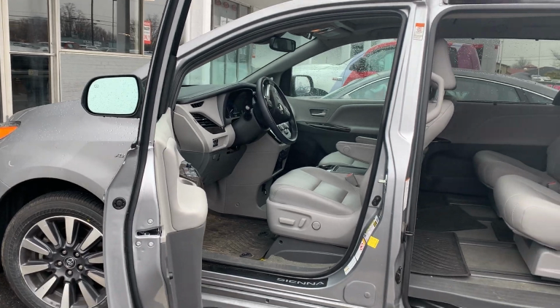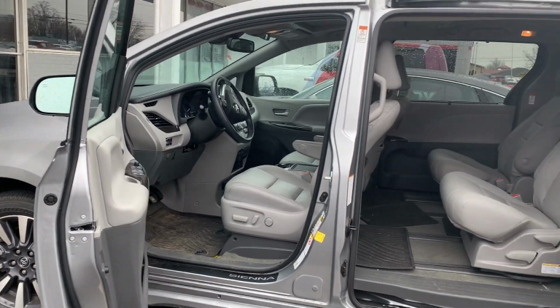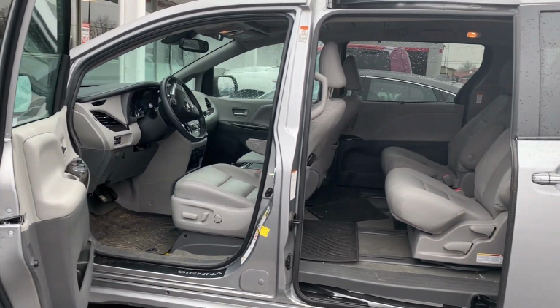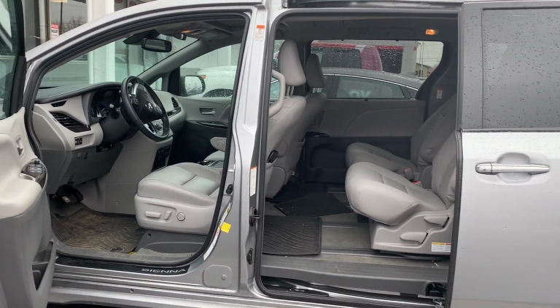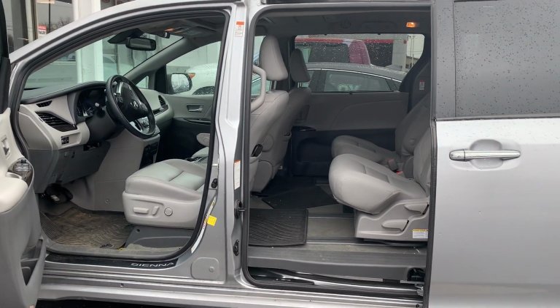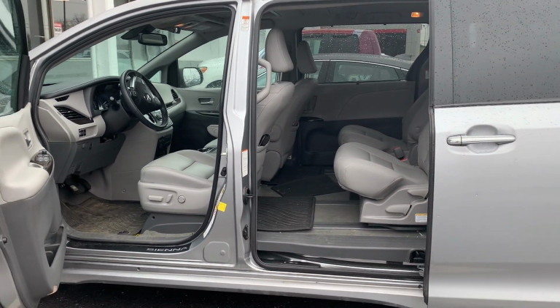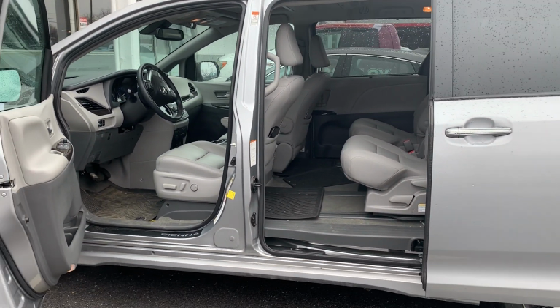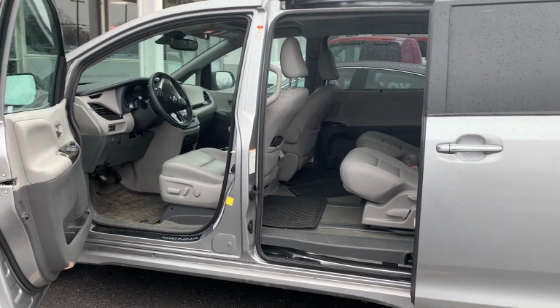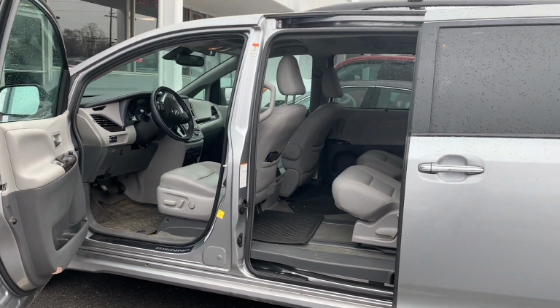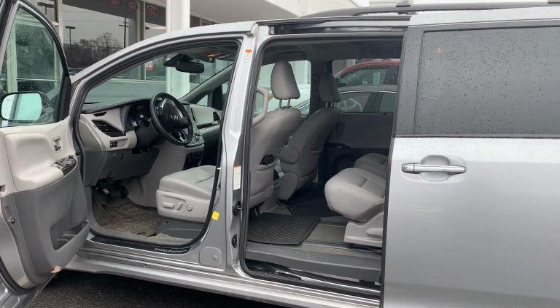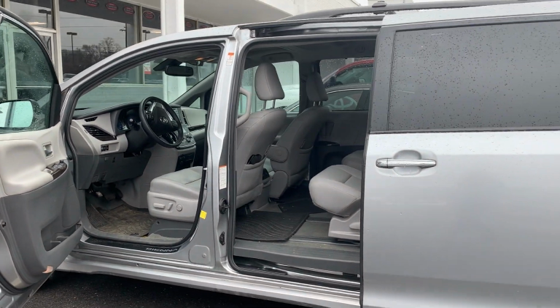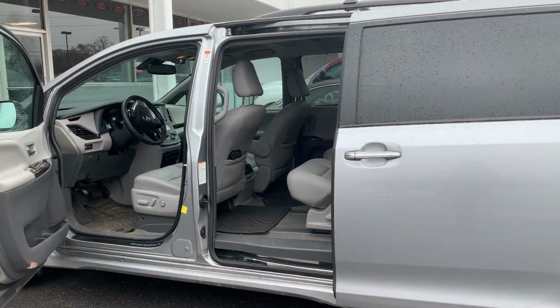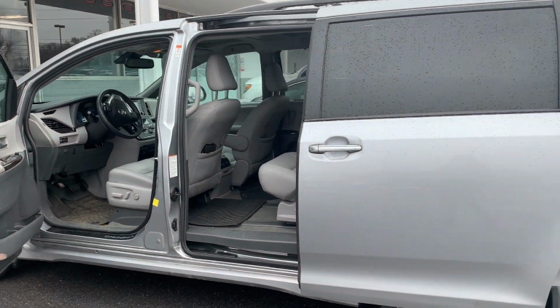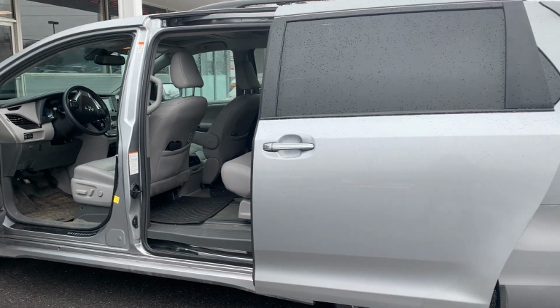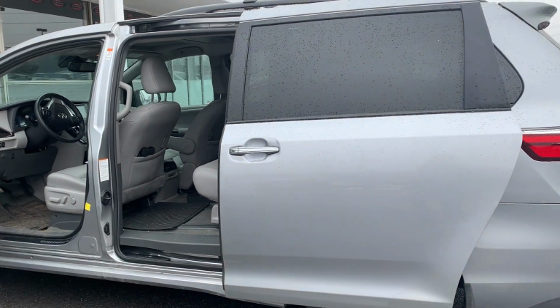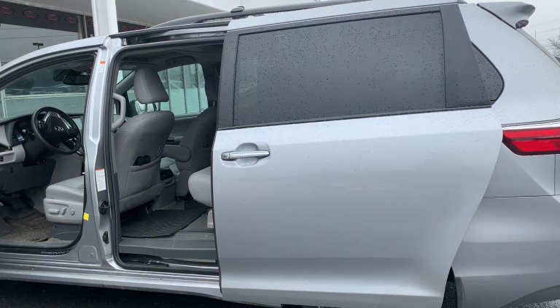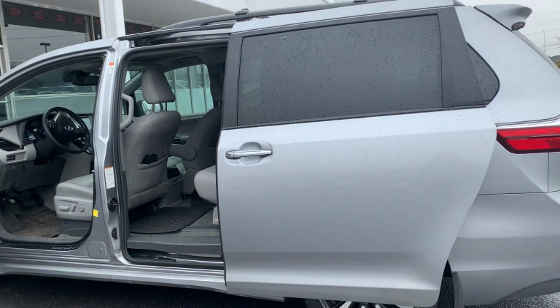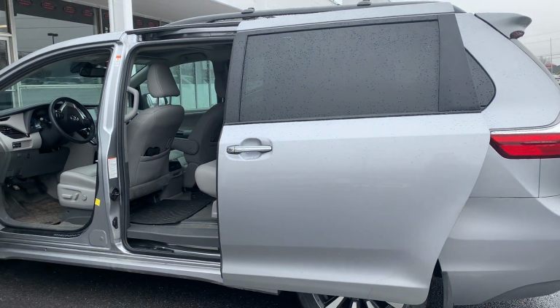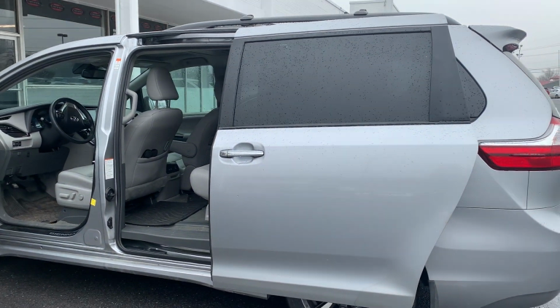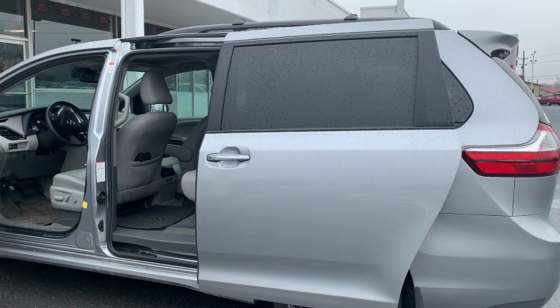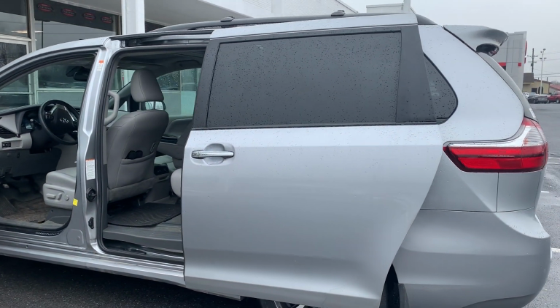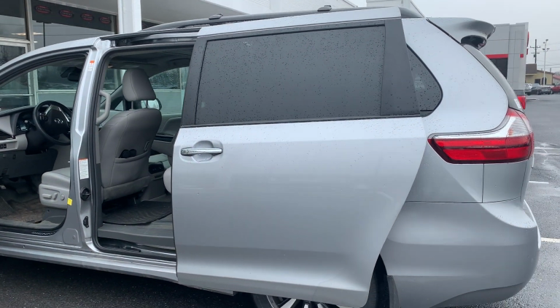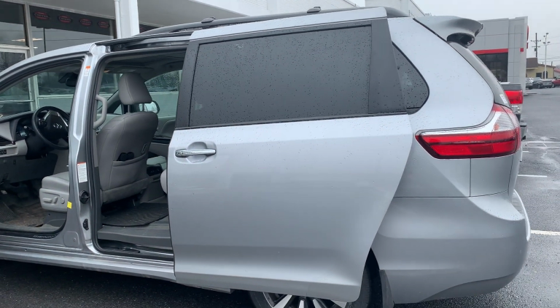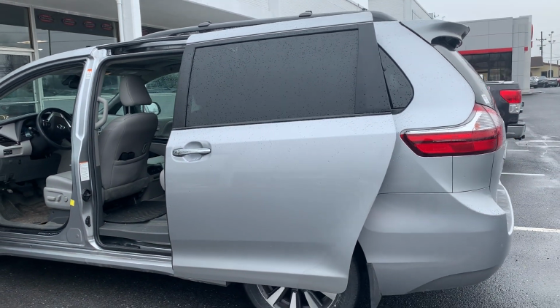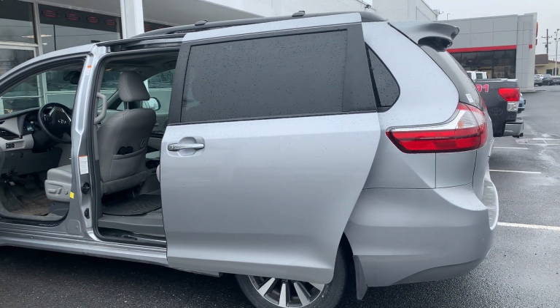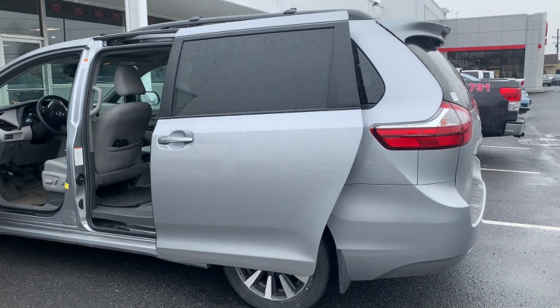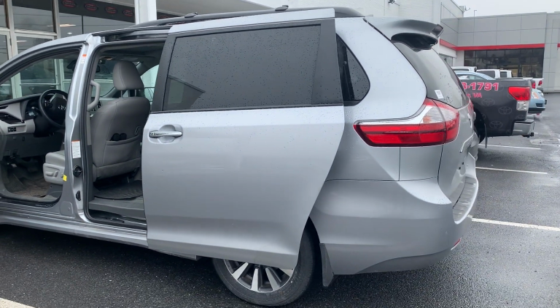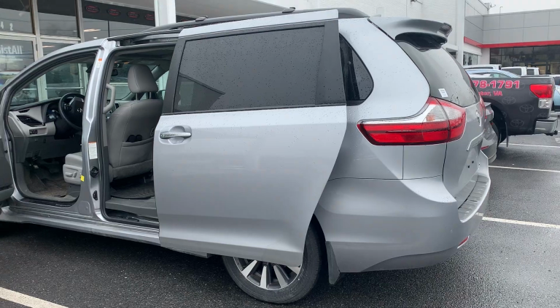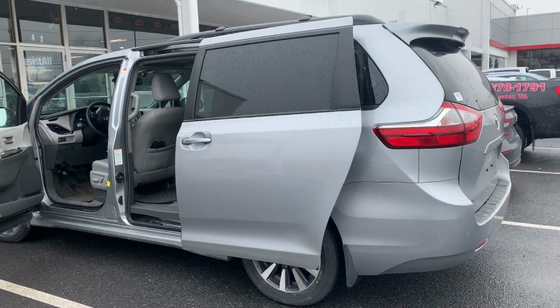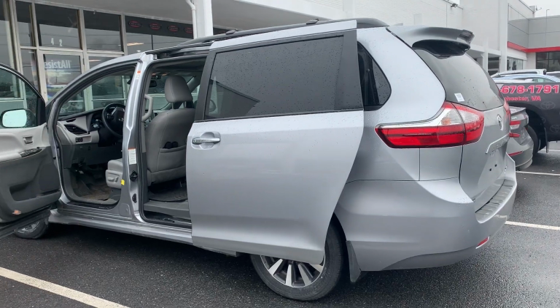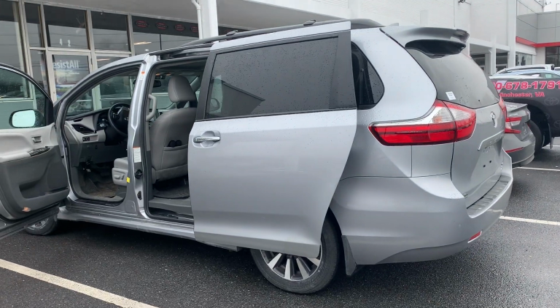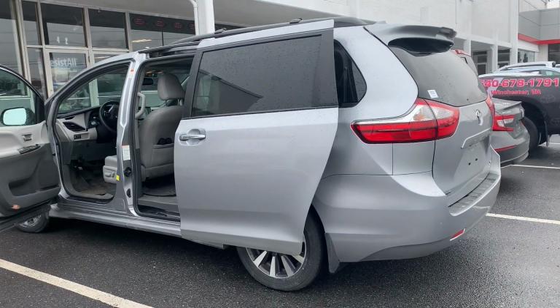To help you feel safe and secure, it's equipped with brake assist and panic alarm. Since it's a certified pre-owned vehicle, it comes with a 7-year, 100,000-mile powertrain warranty and a 12-month, 12,000-mile extended bumper-to-bumper warranty.